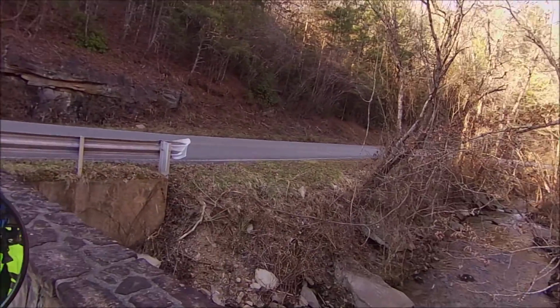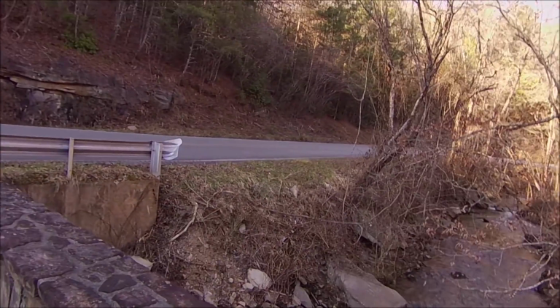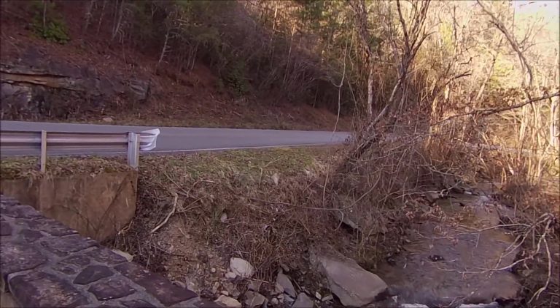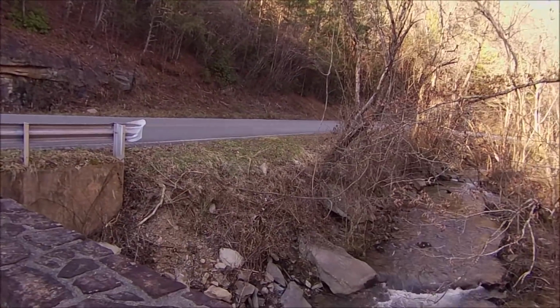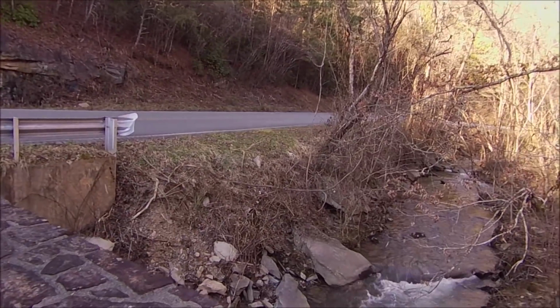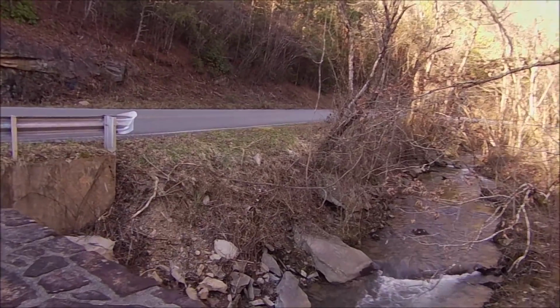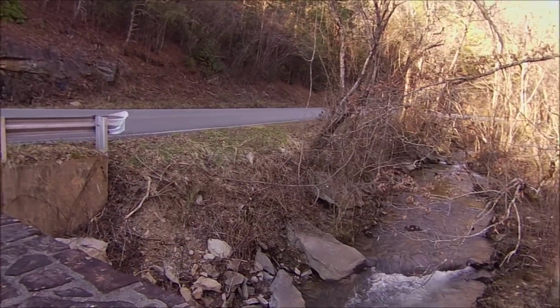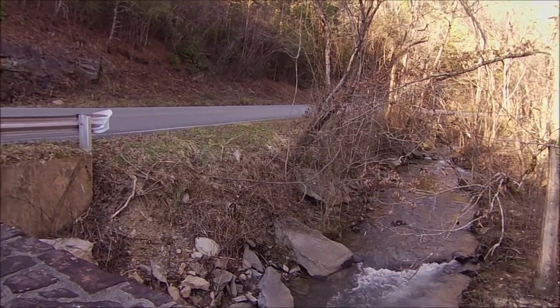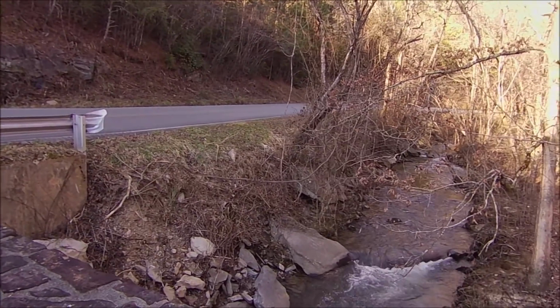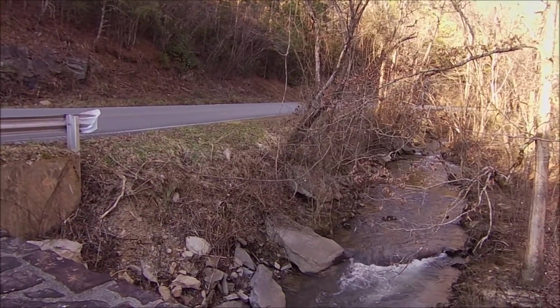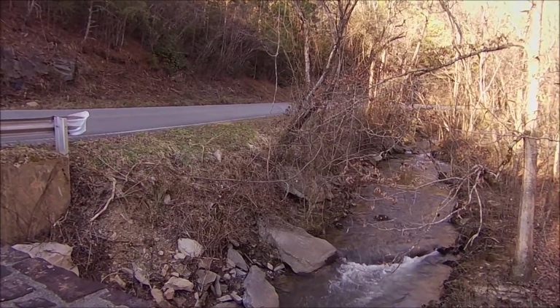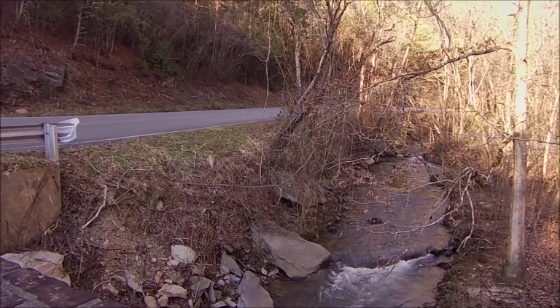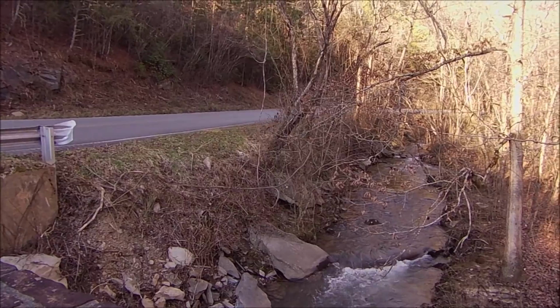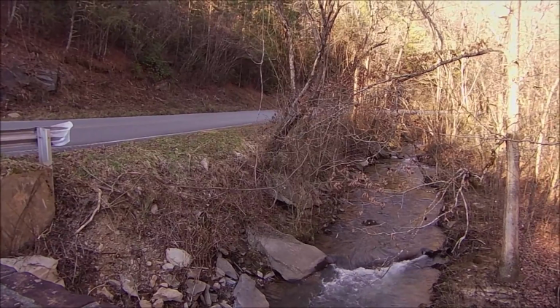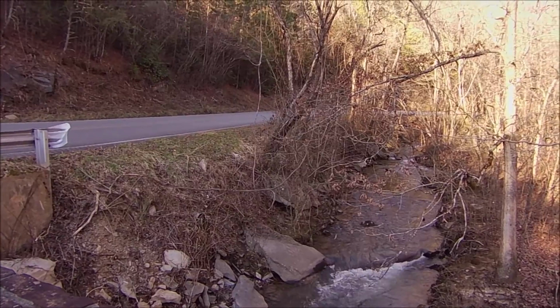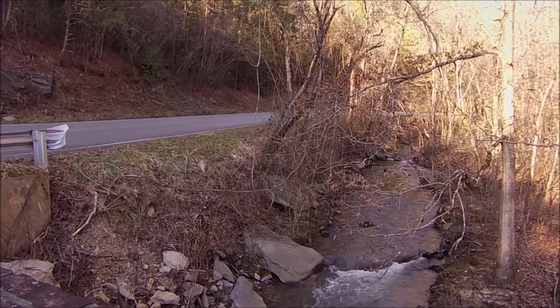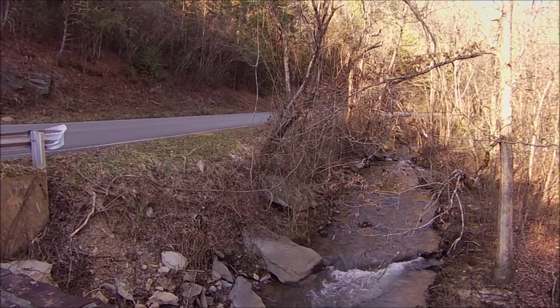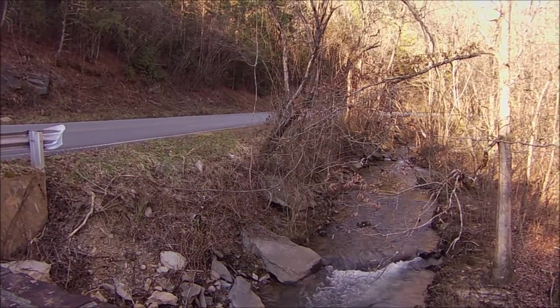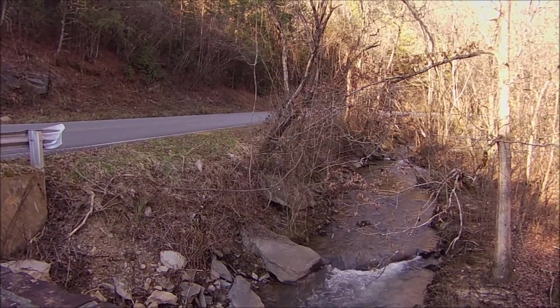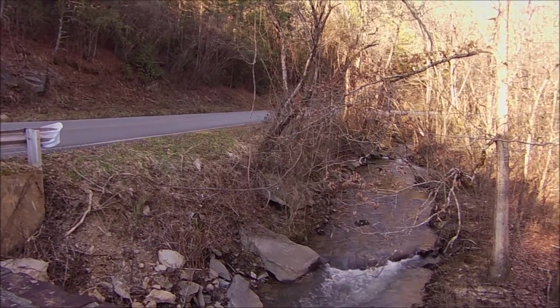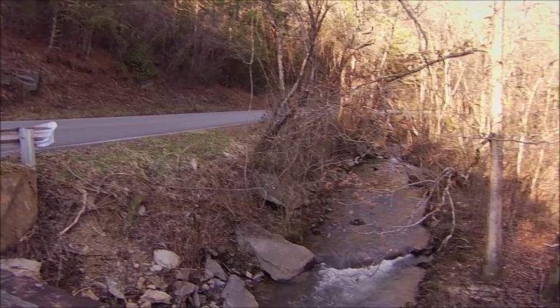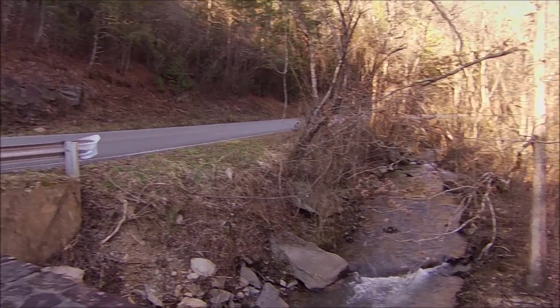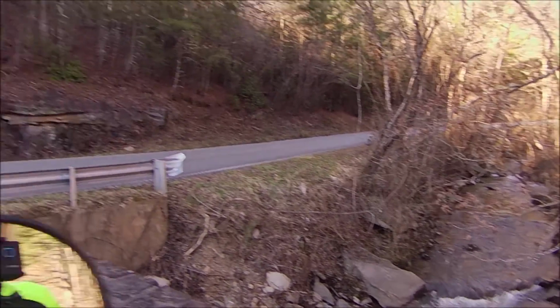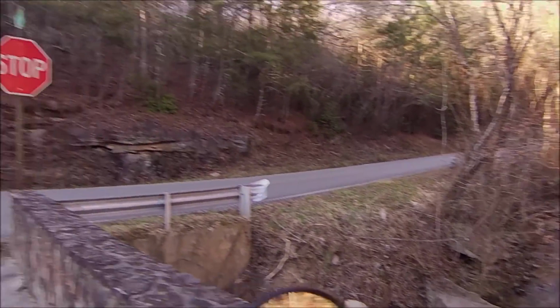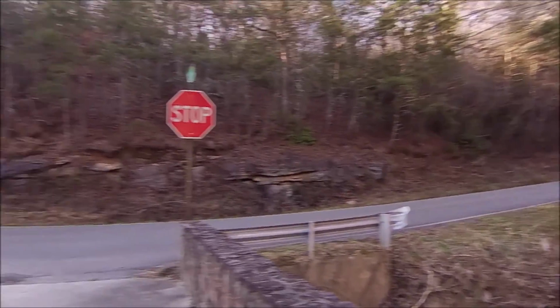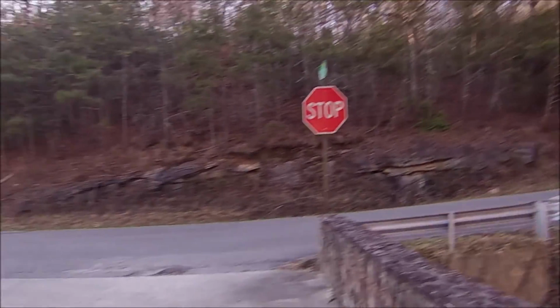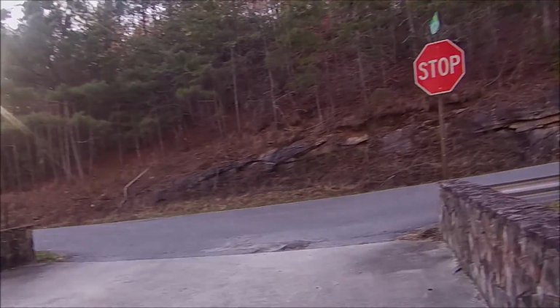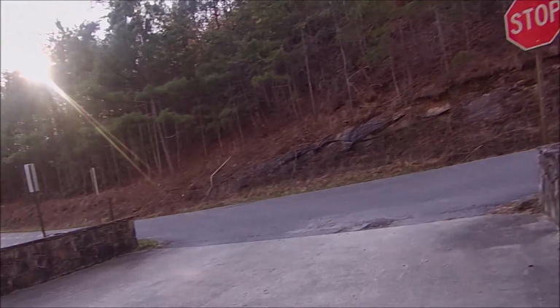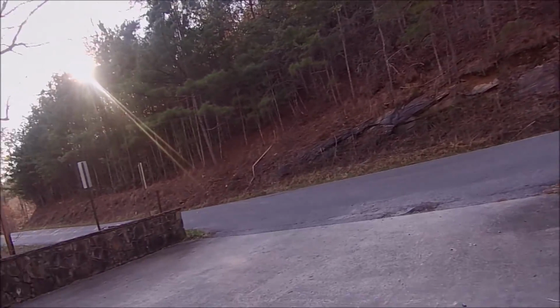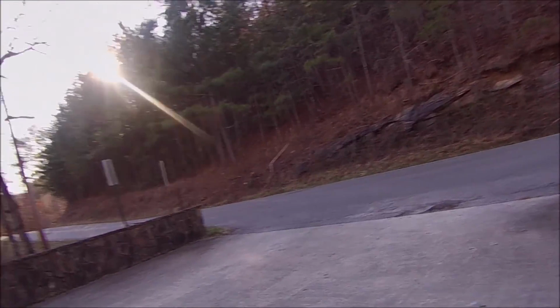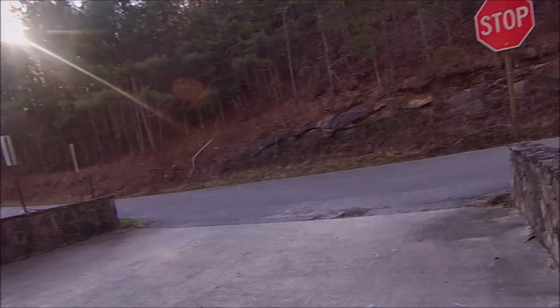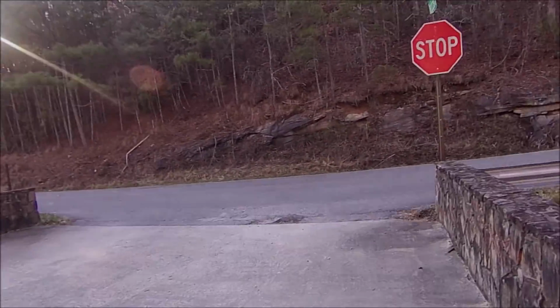That's a pretty little creek right there. People are building all back in here everywhere.